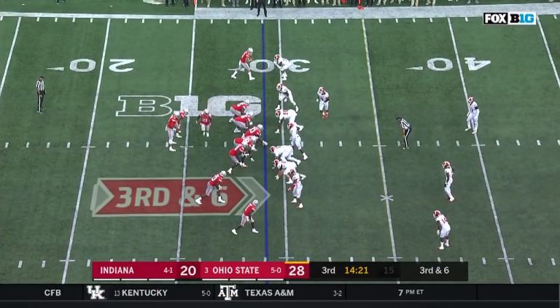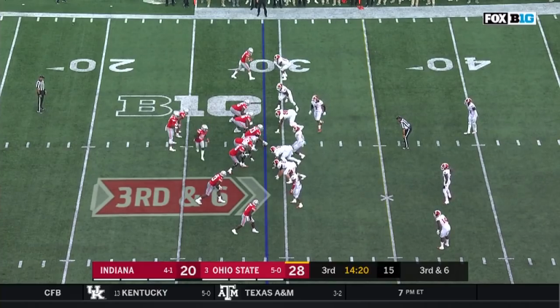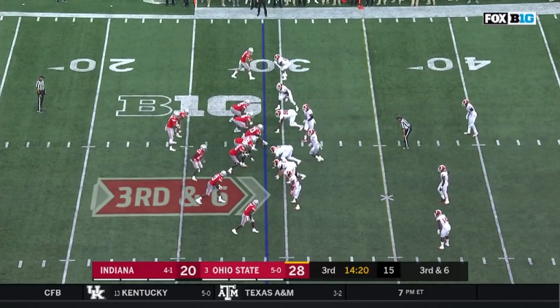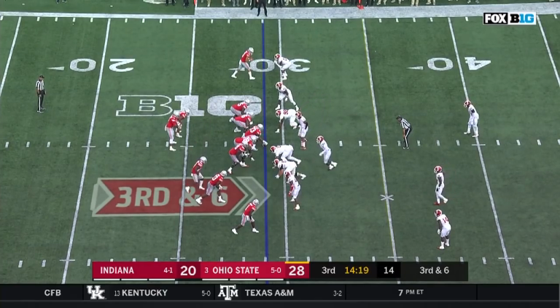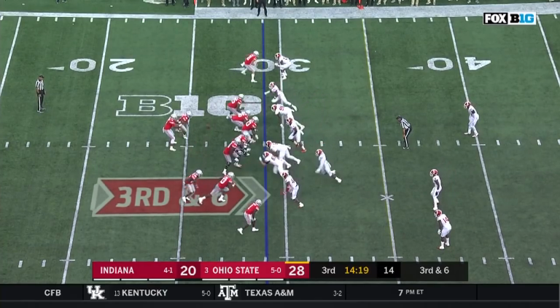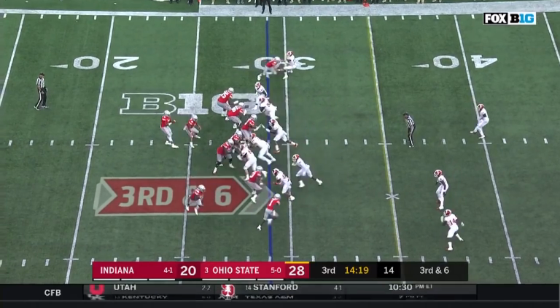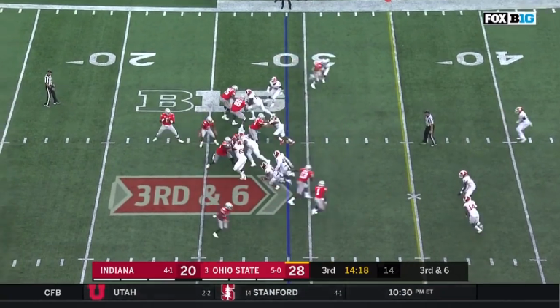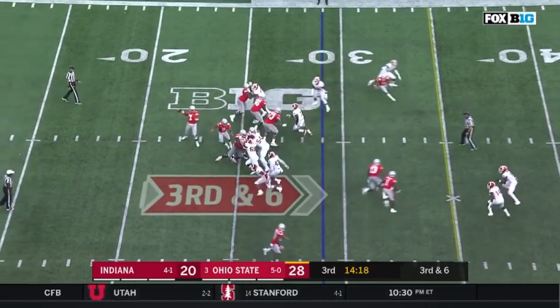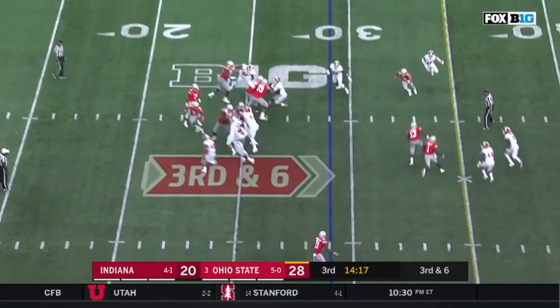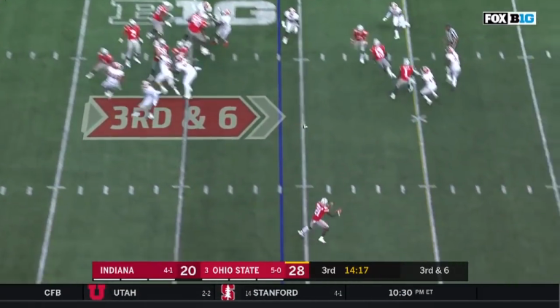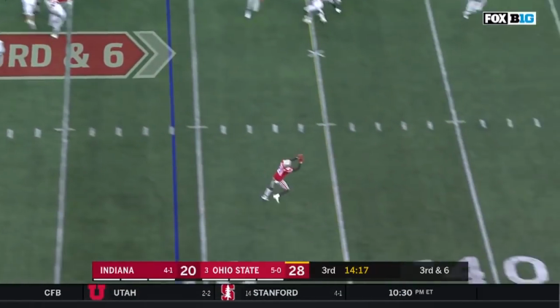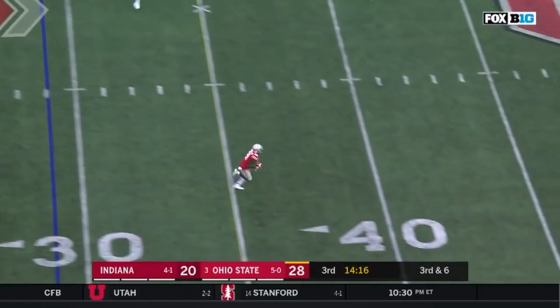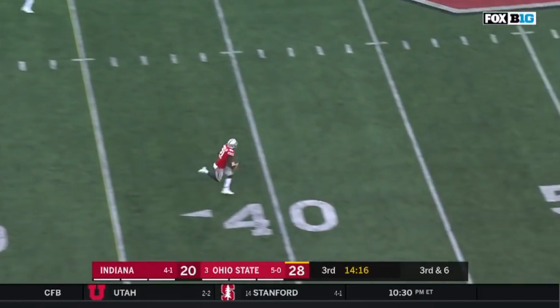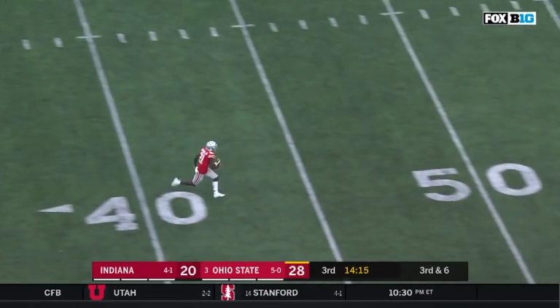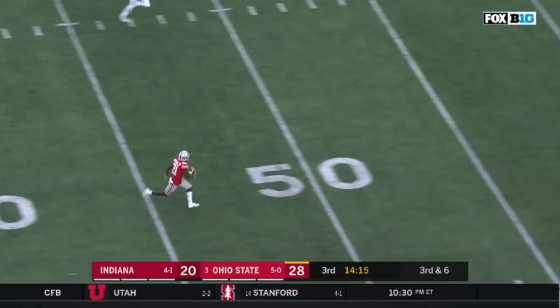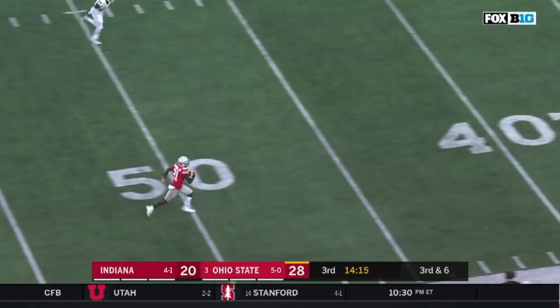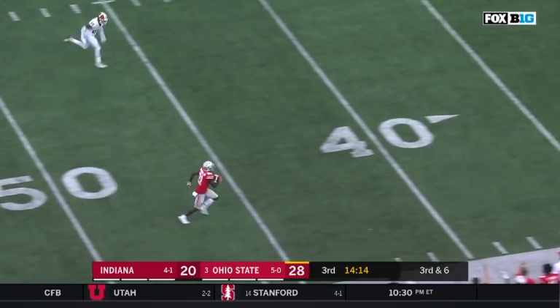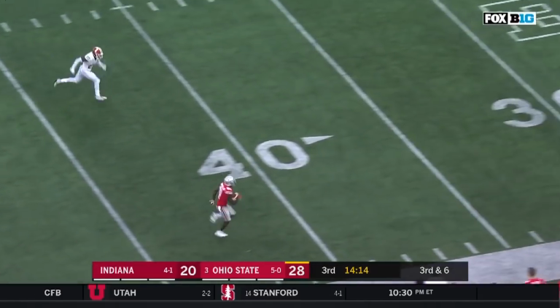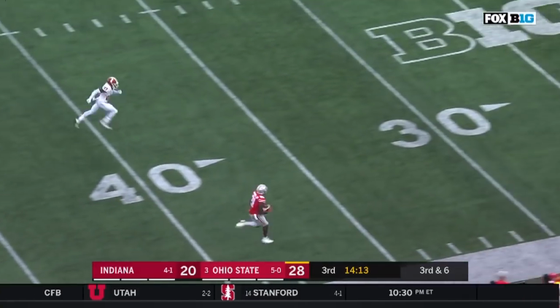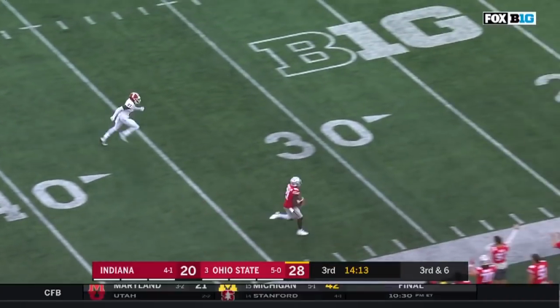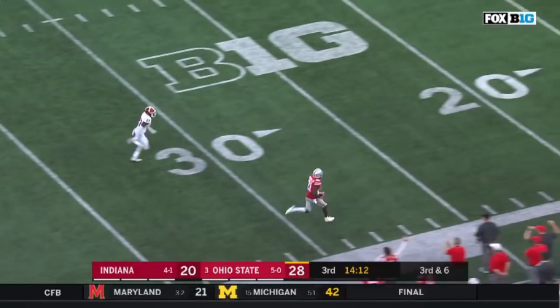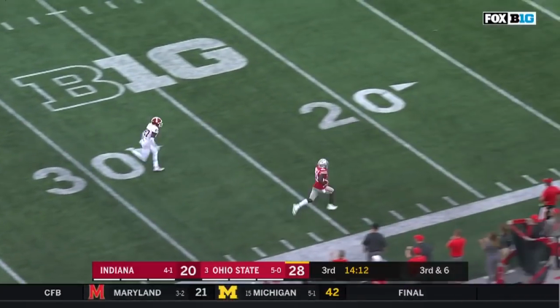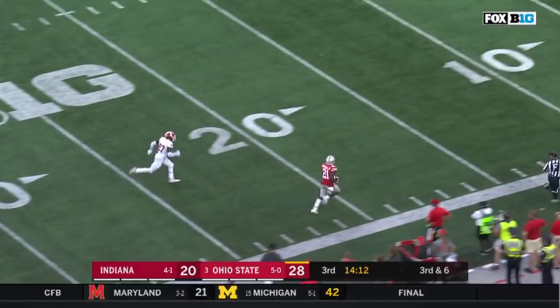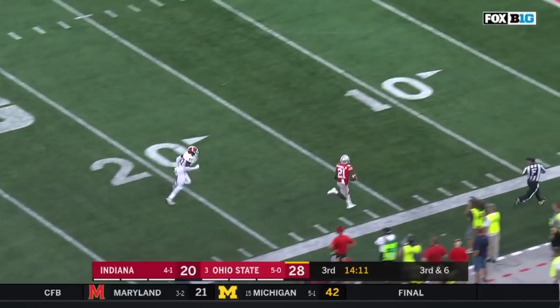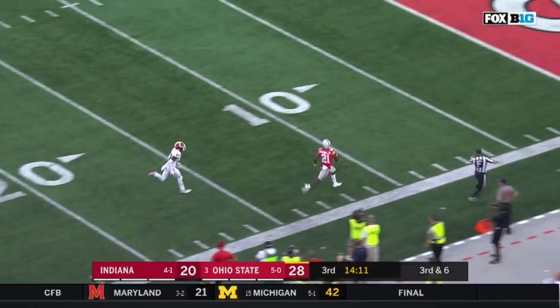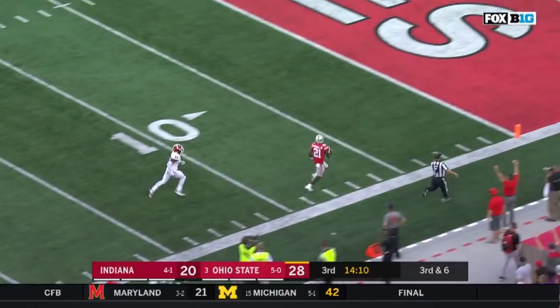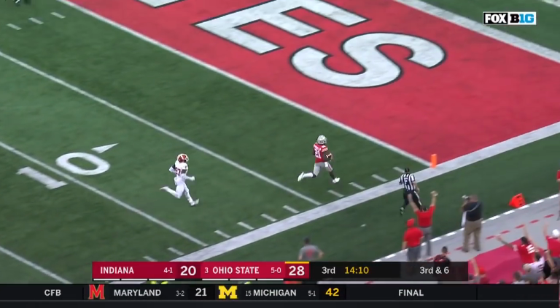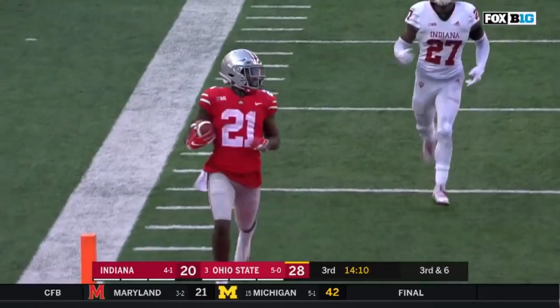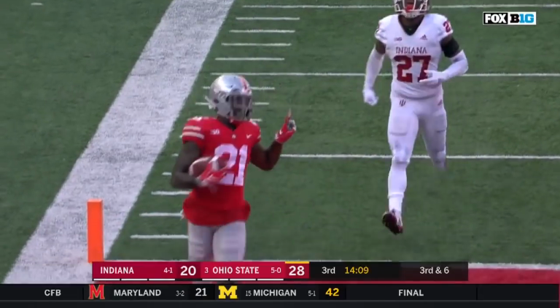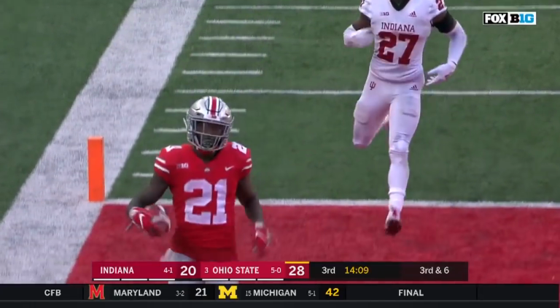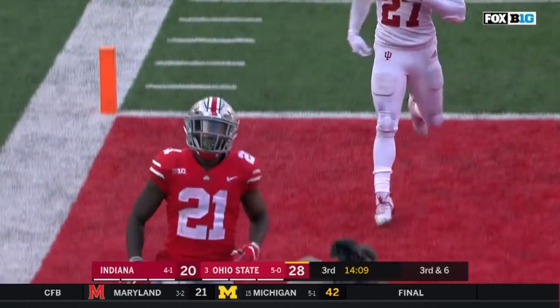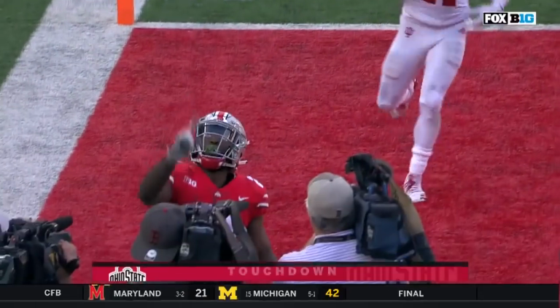He's in motion, swinging out his way — open field ahead! Paris Campbell all the way to the house! 71 yards!